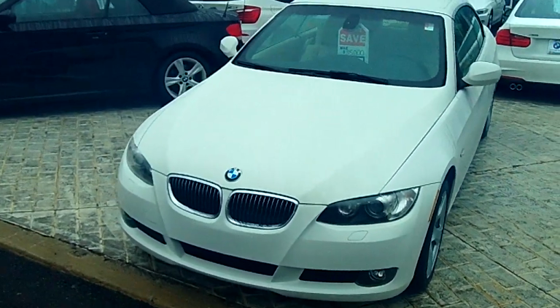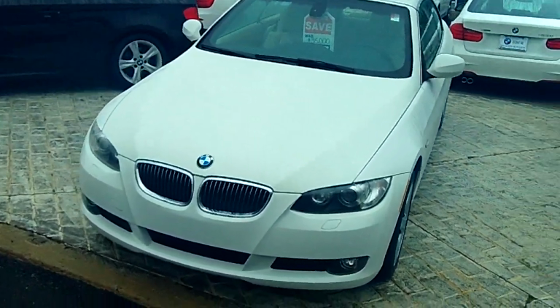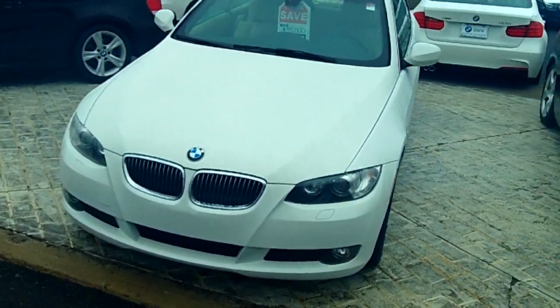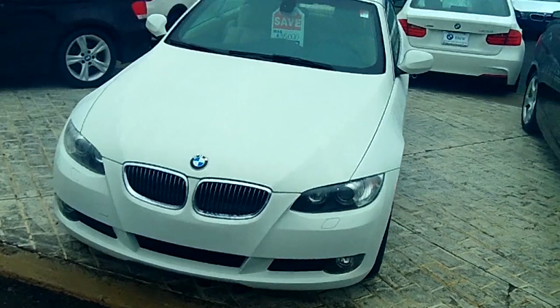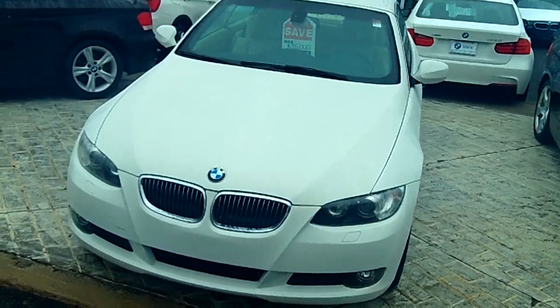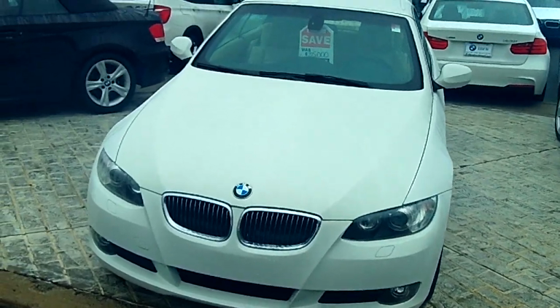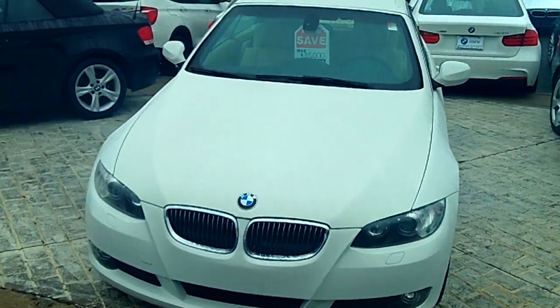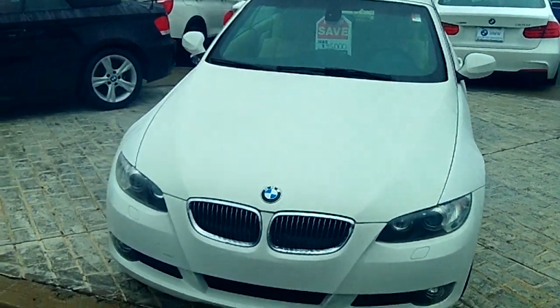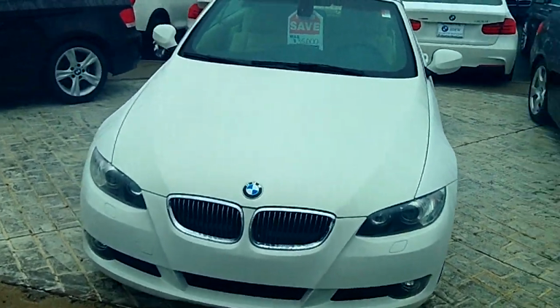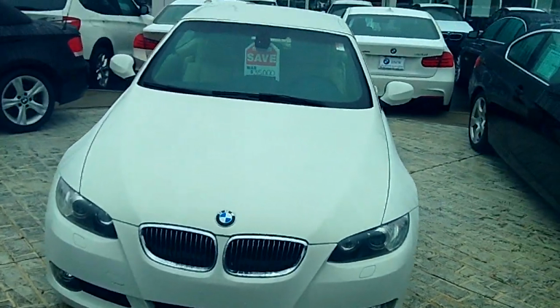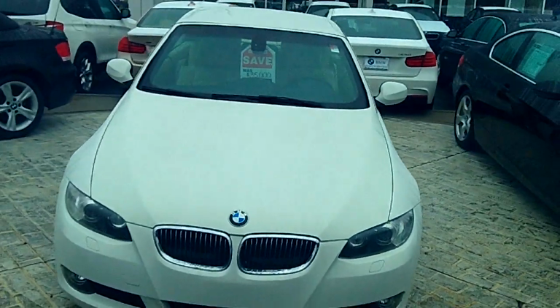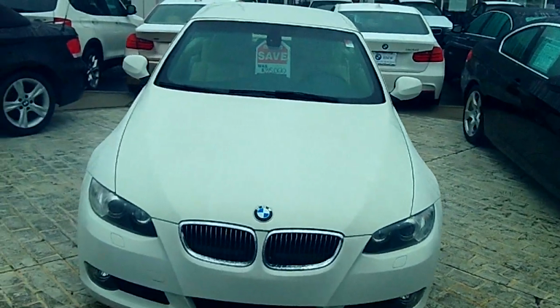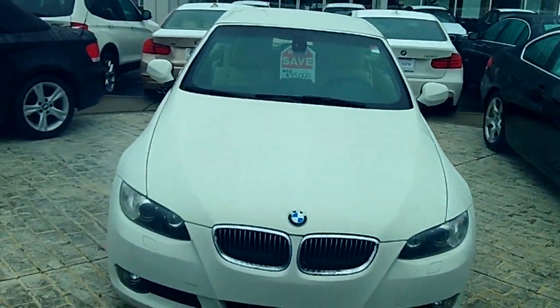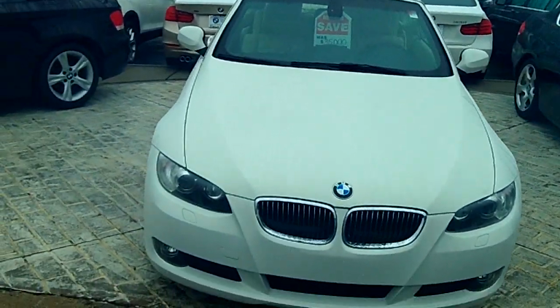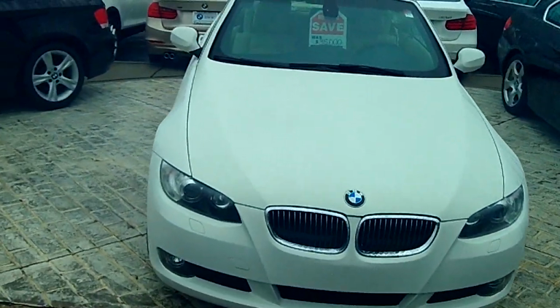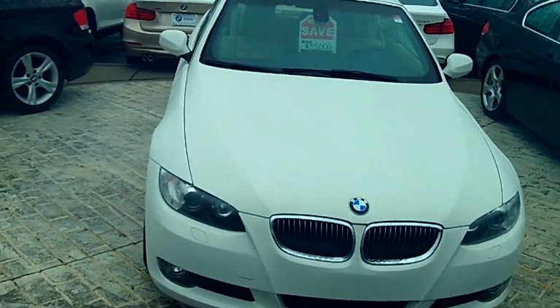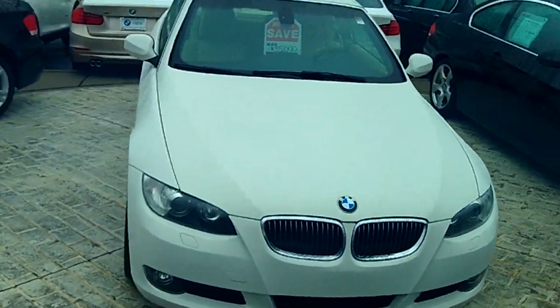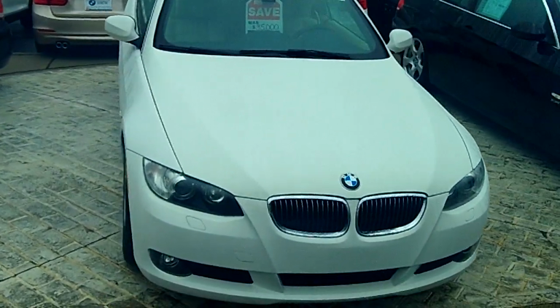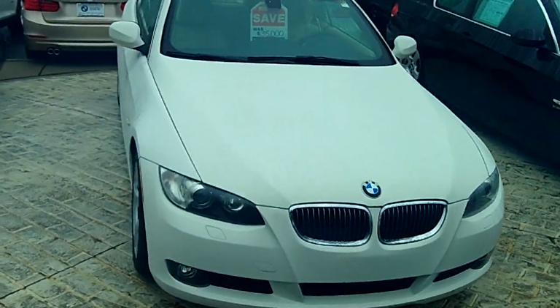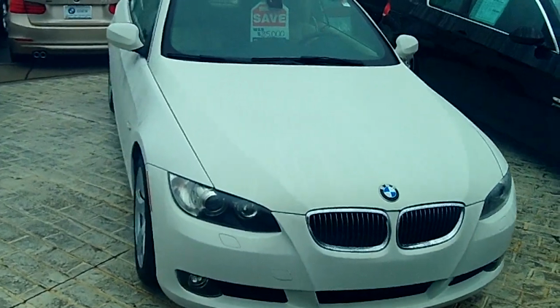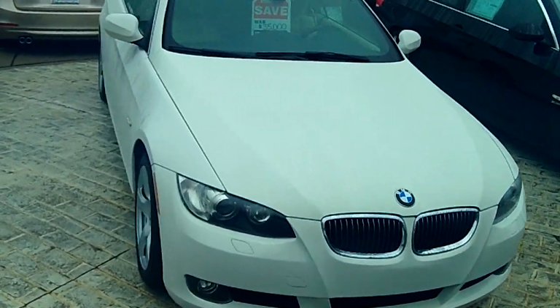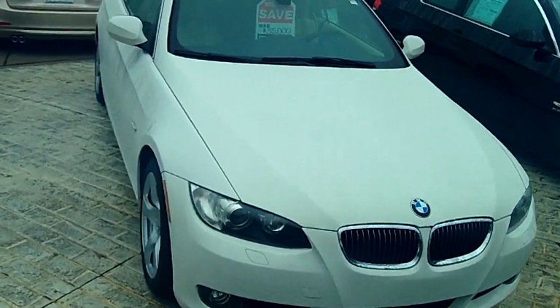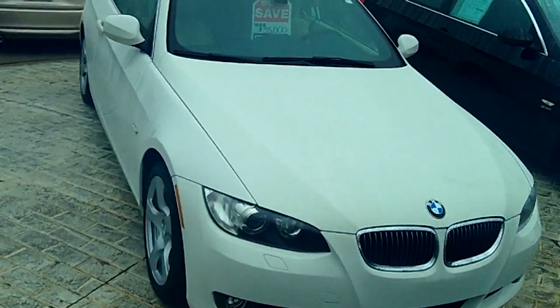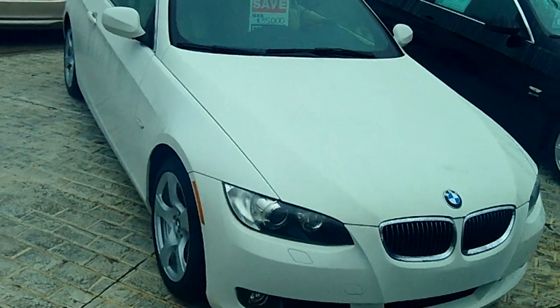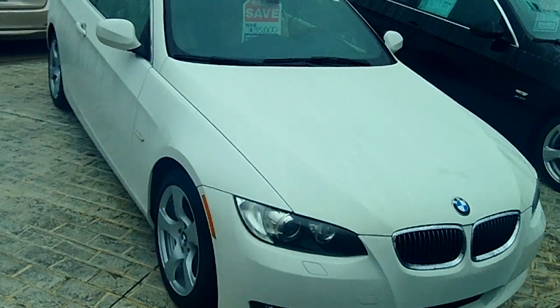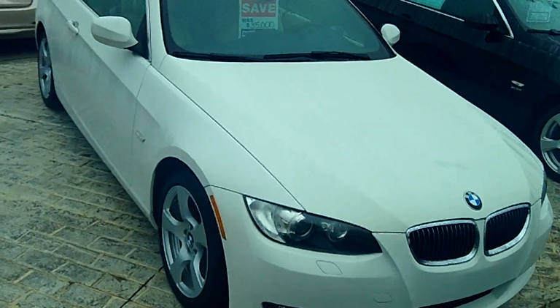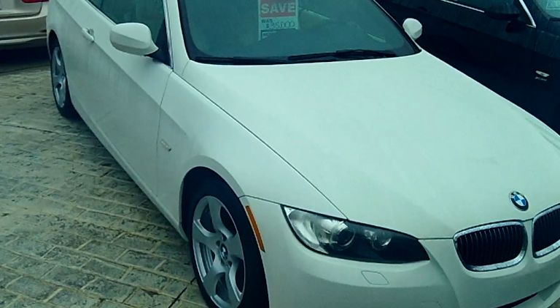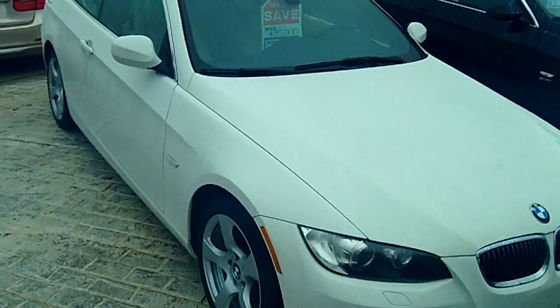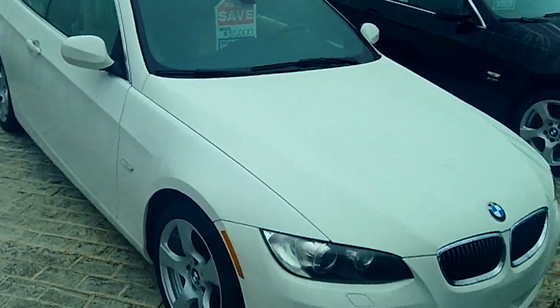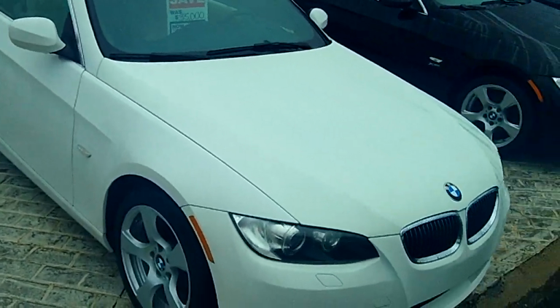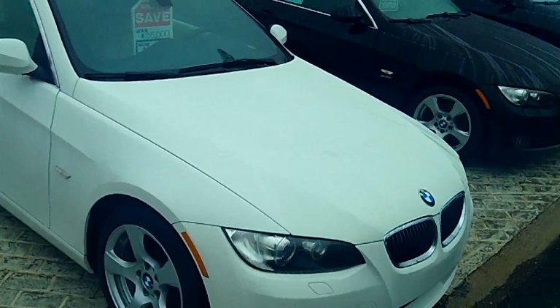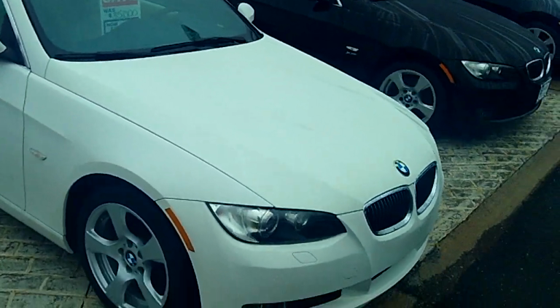I figure pictures online don't really do it justice, although it's not the best convertible weather today. I wanted to do a quick walk around and show you how unbelievably clean this car is.